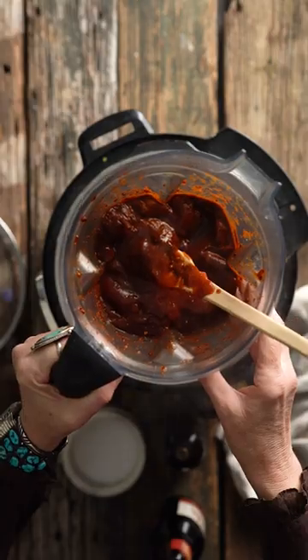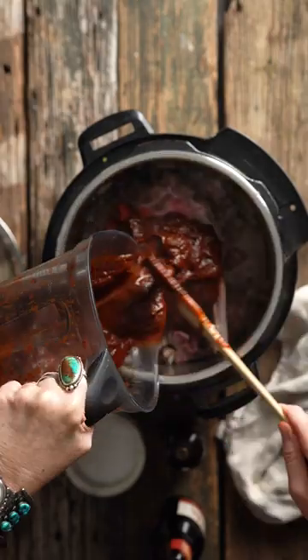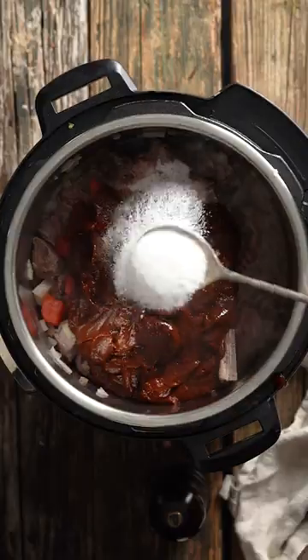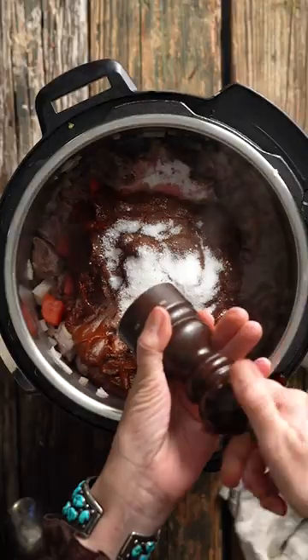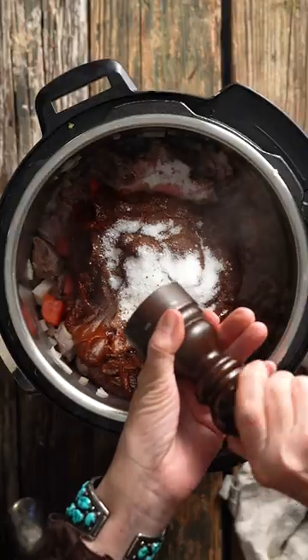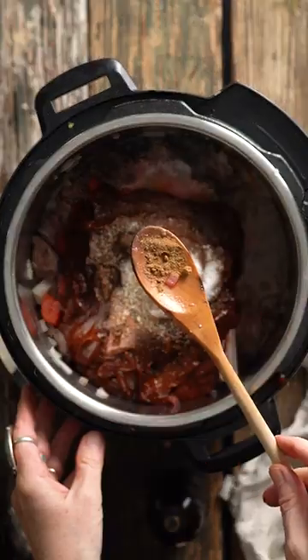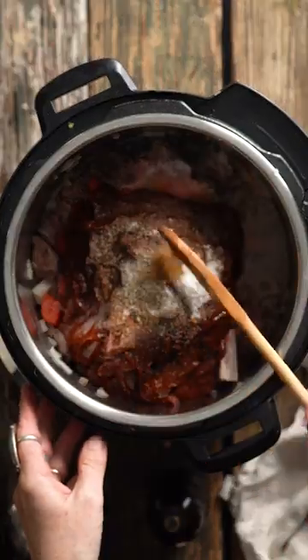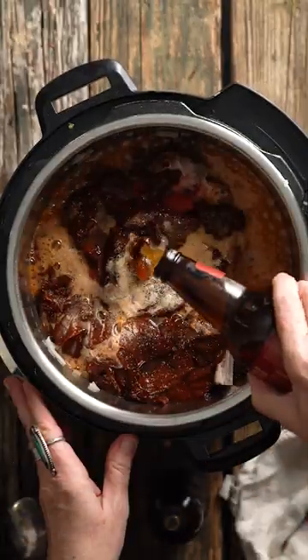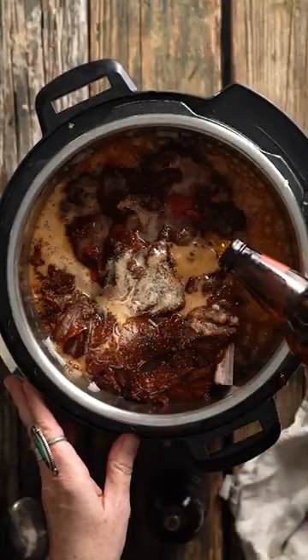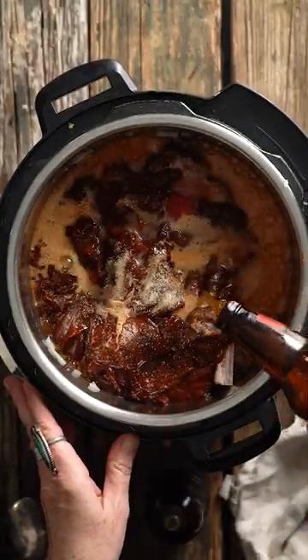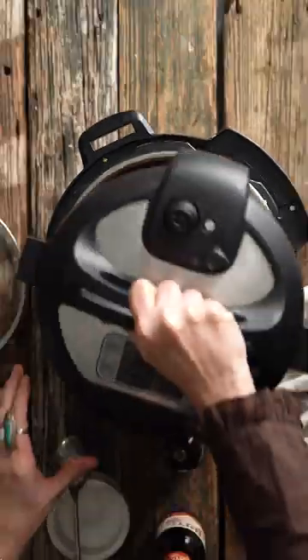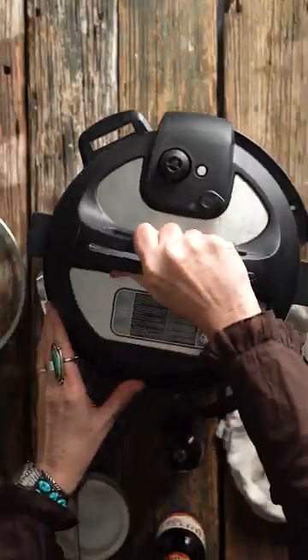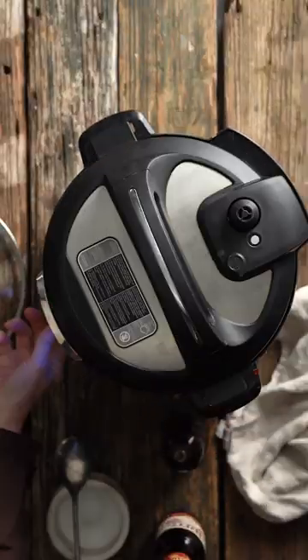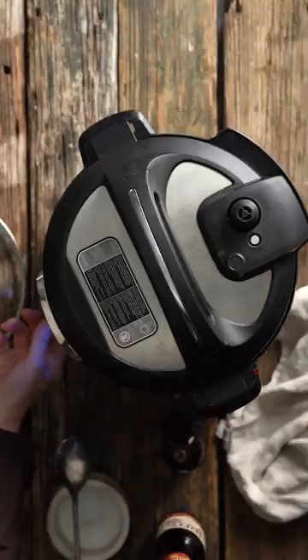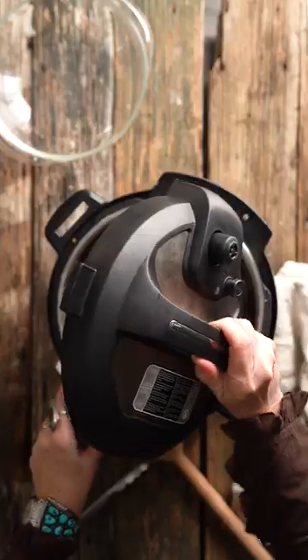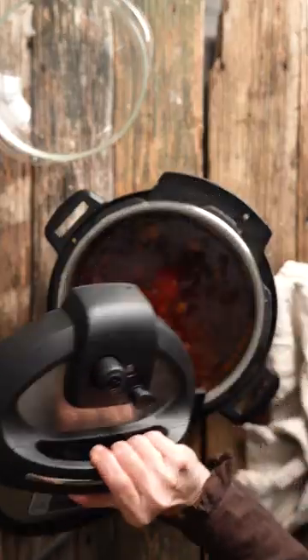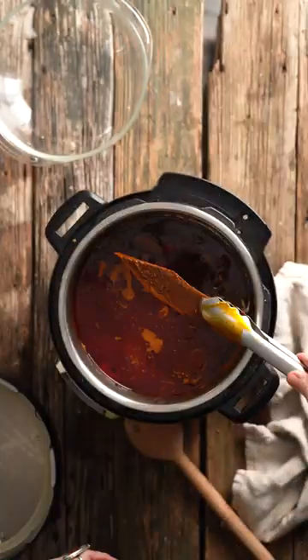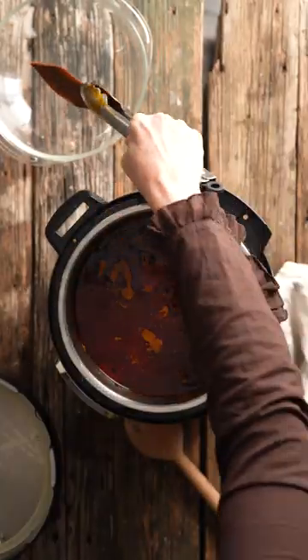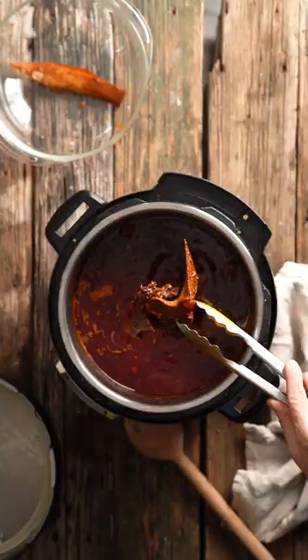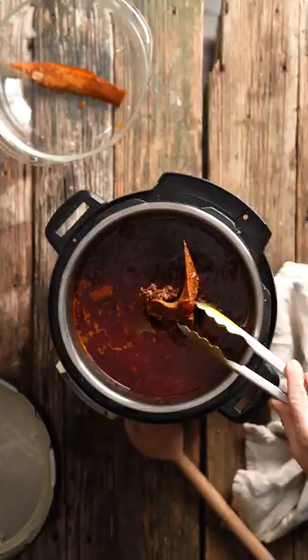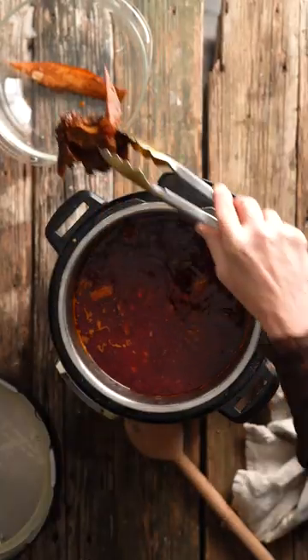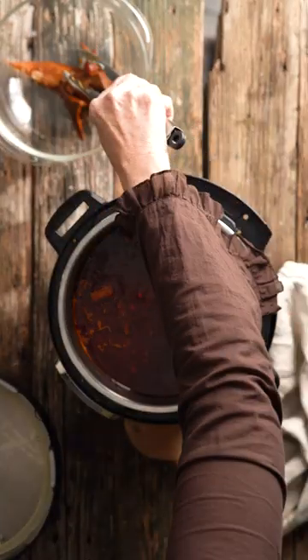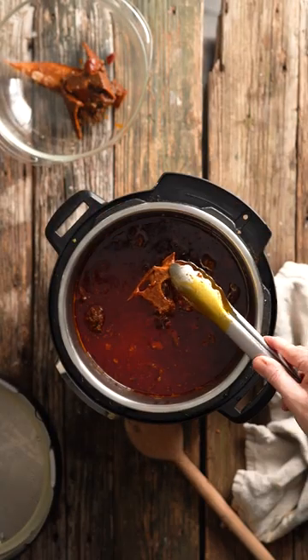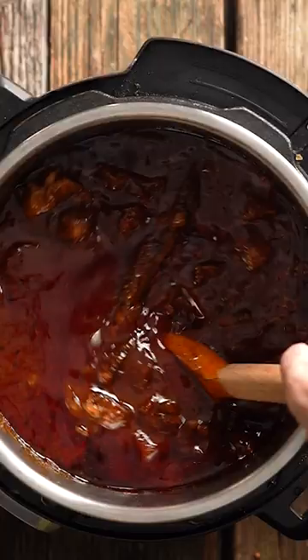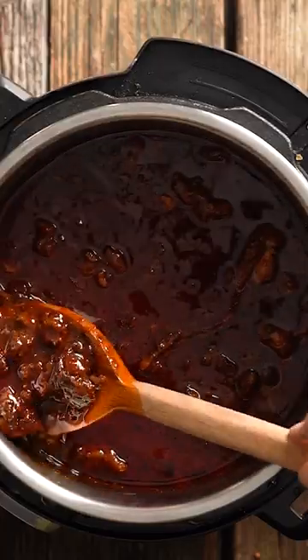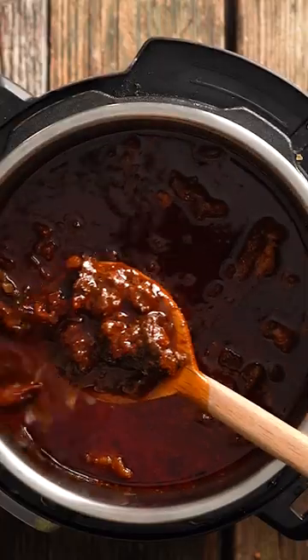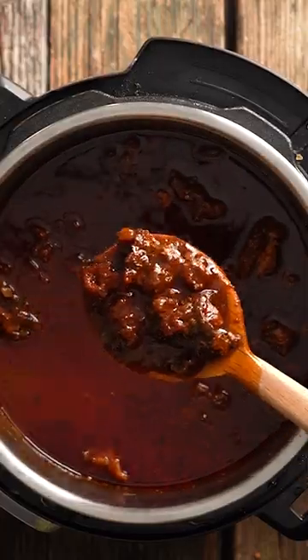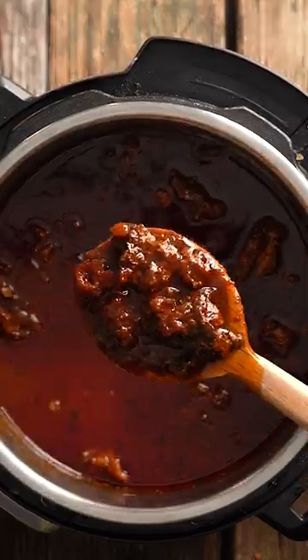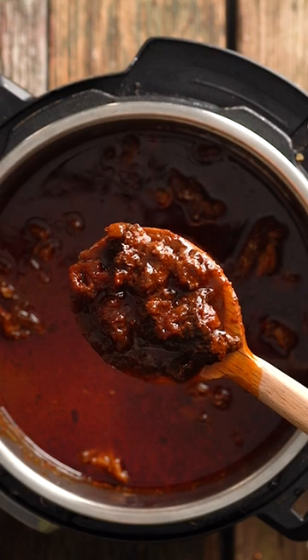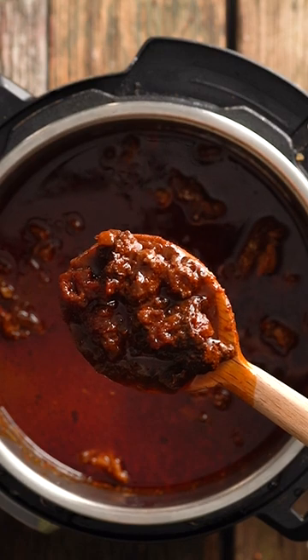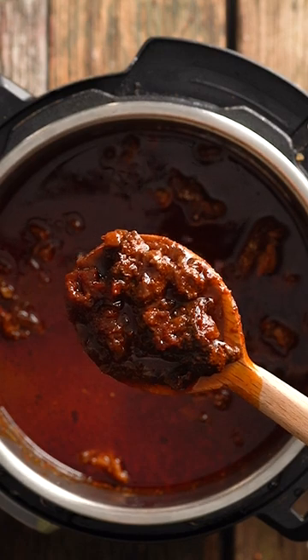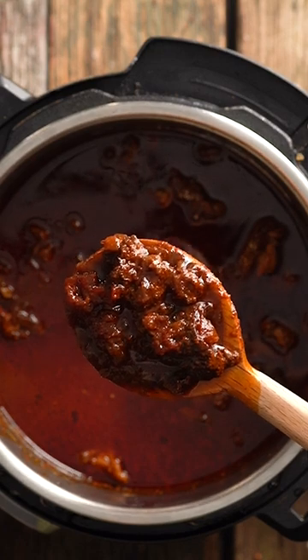Set your Instant Pot to a stew setting, and it takes about an hour to cook. Three: to make your chili thicker, add instant corn tortilla mix after the chili is cooked. Don't forget to remove the bones, y'all.